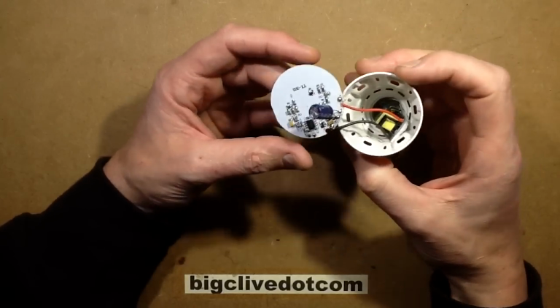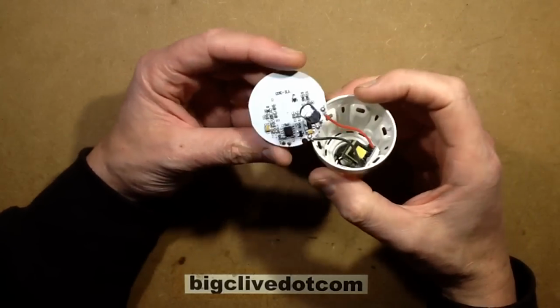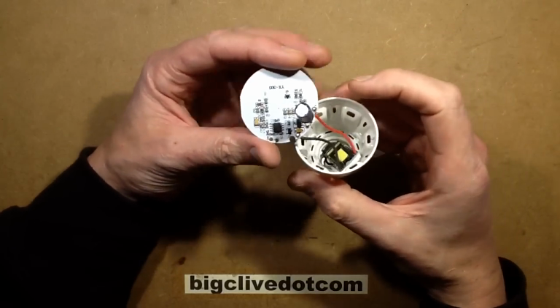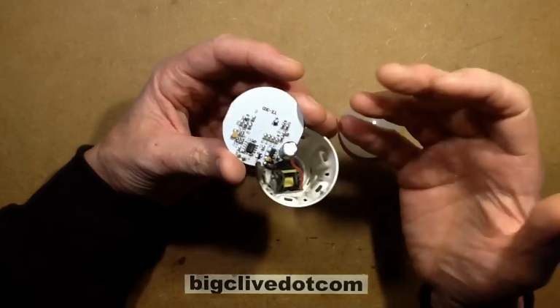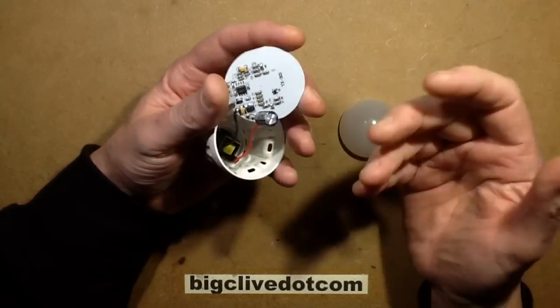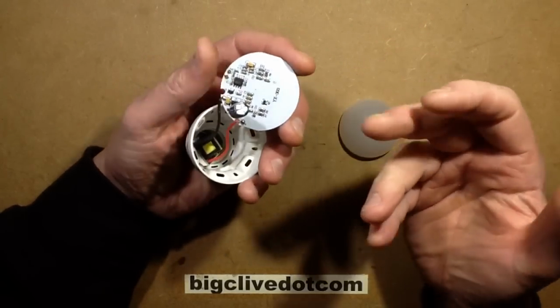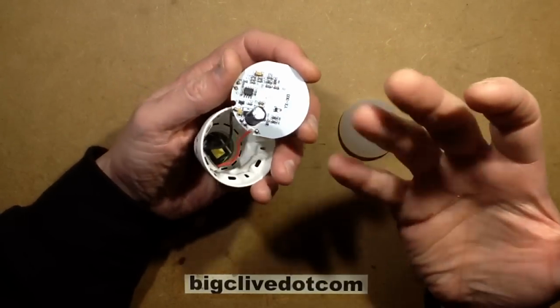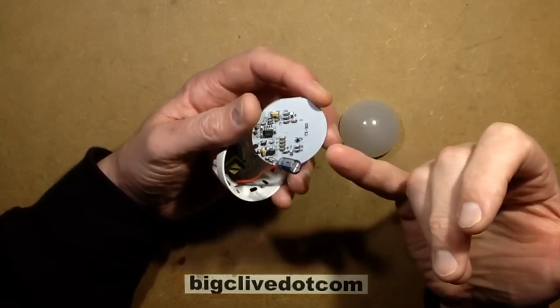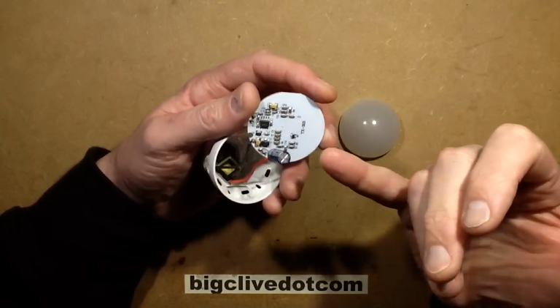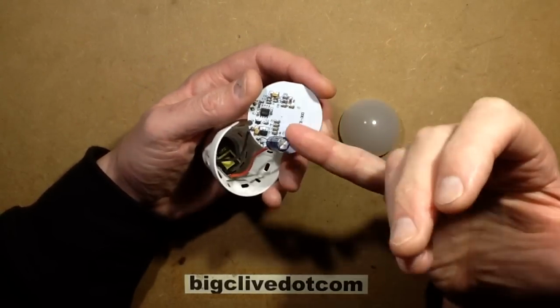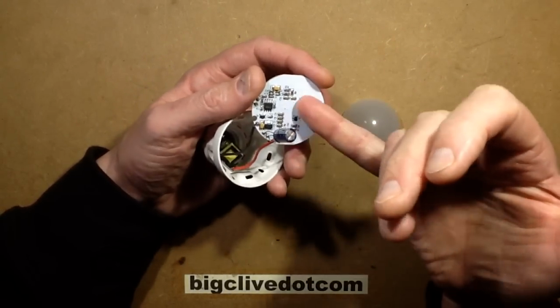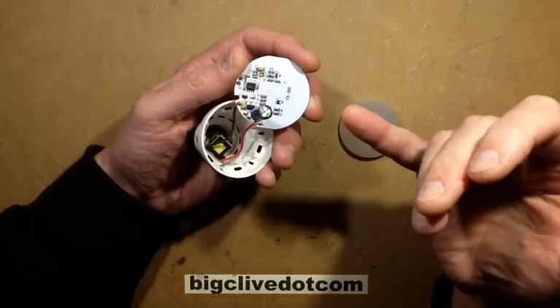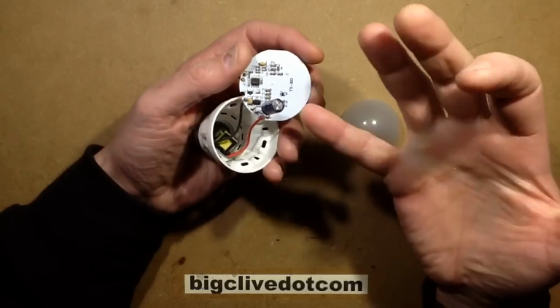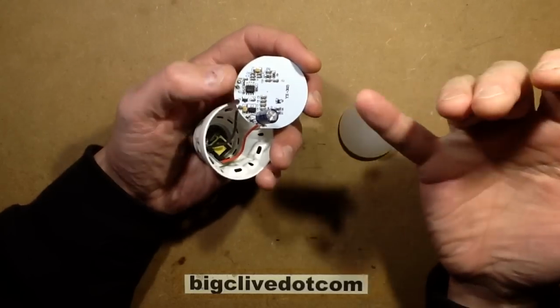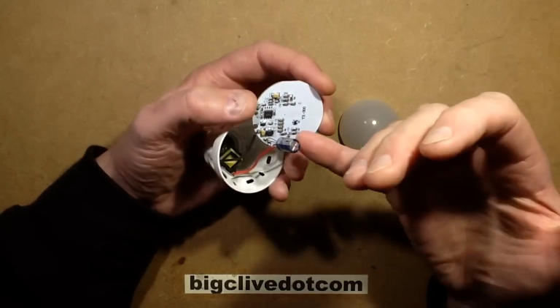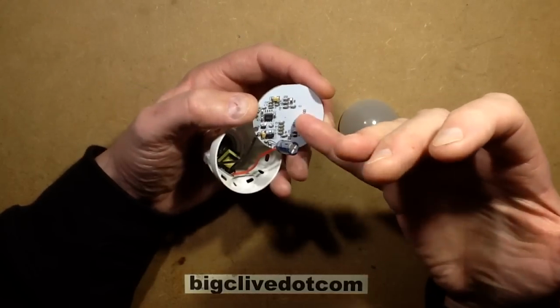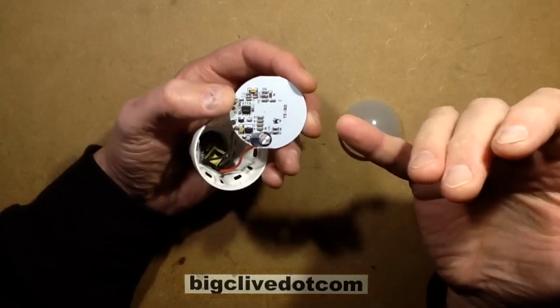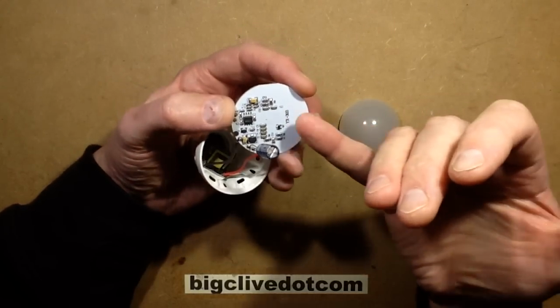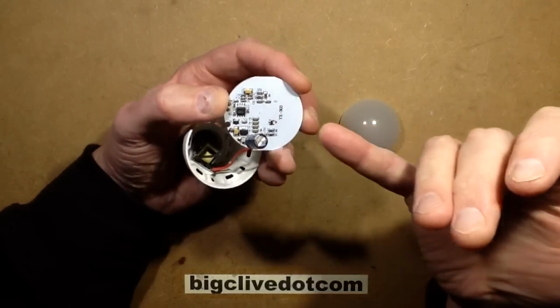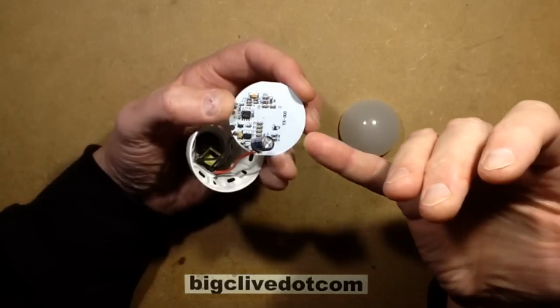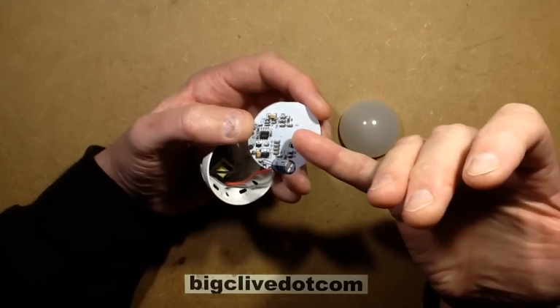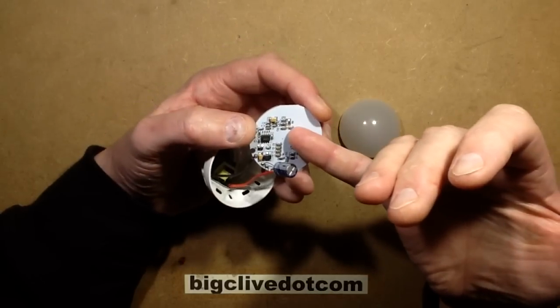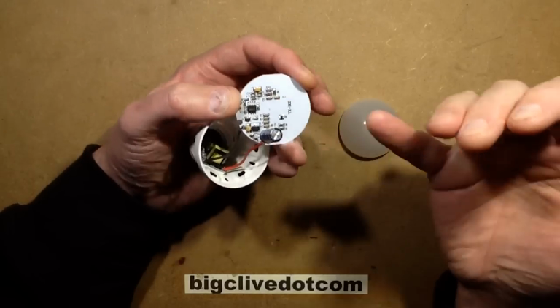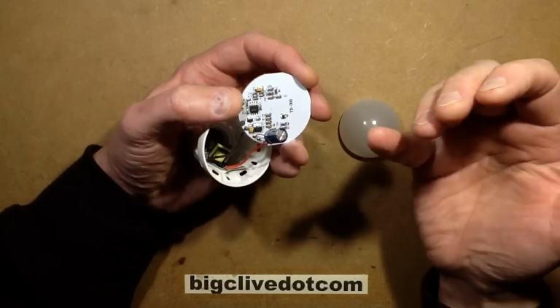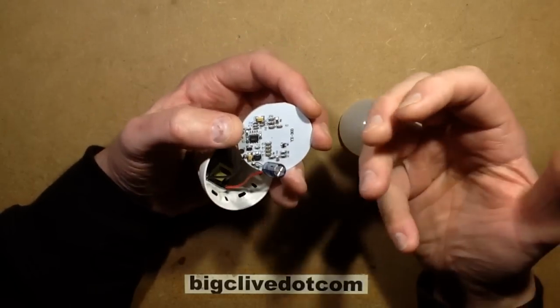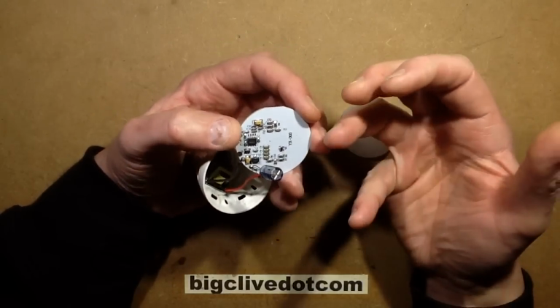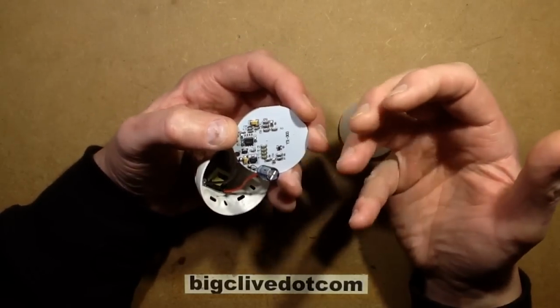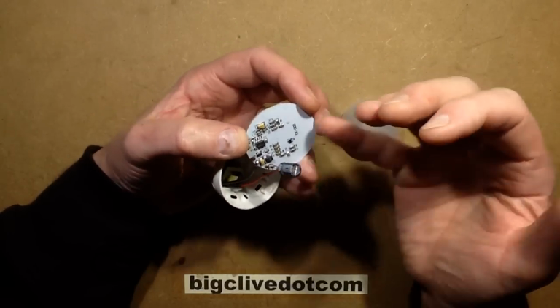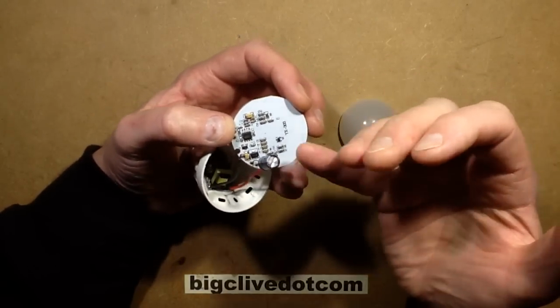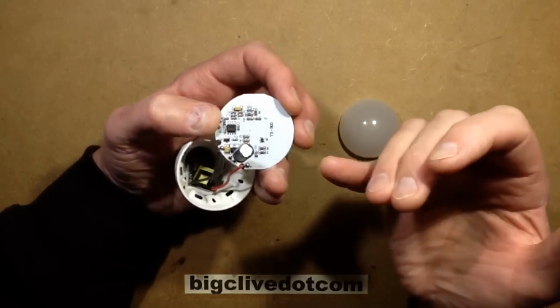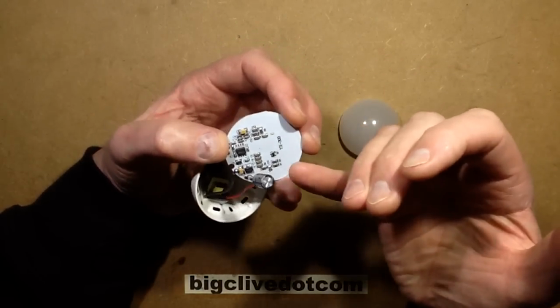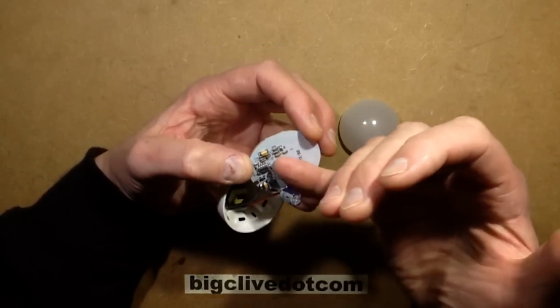The signal being modulated by the reflections from the RF is just interpreted as if it were a standard passive infrared detector, because that's fundamentally how they work — they create a slightly undulating waveform when they detect movement. These lamps have gotten rid of the traditional PIR sensor entirely.